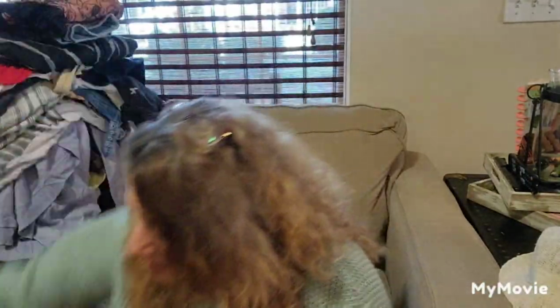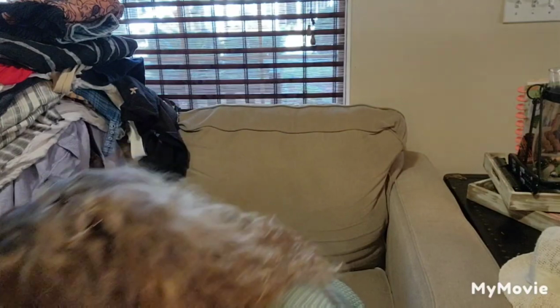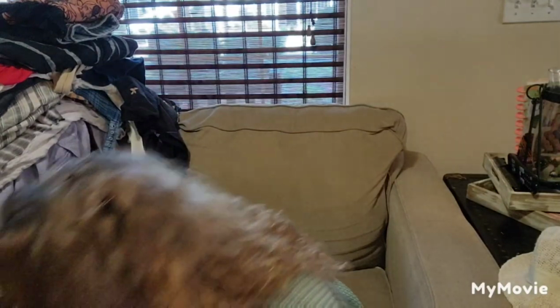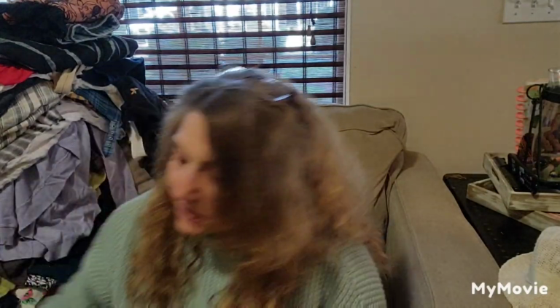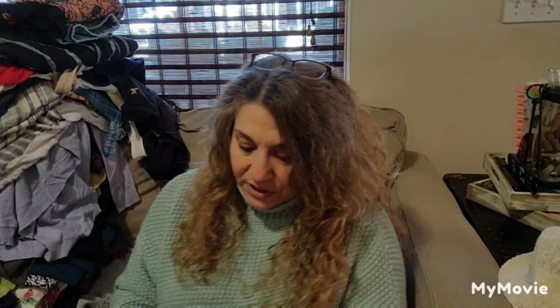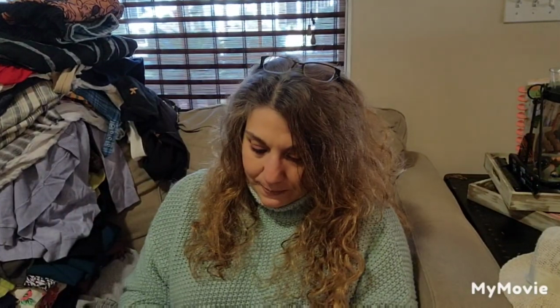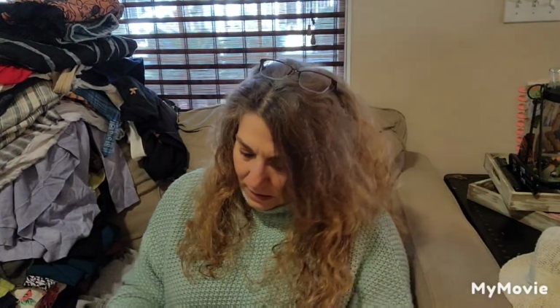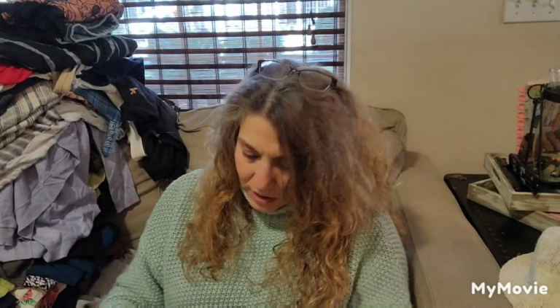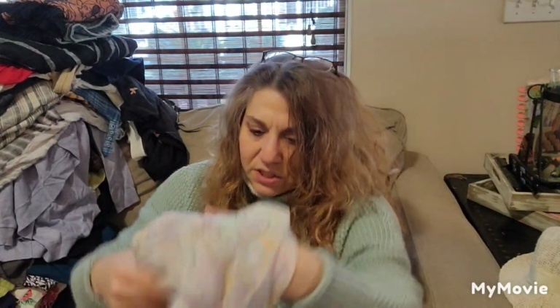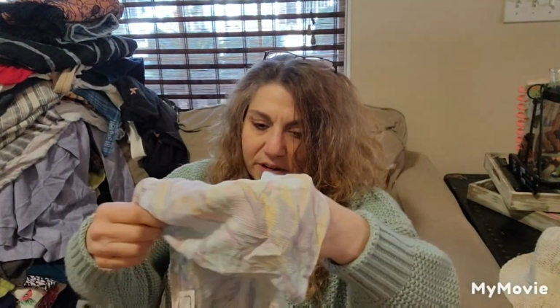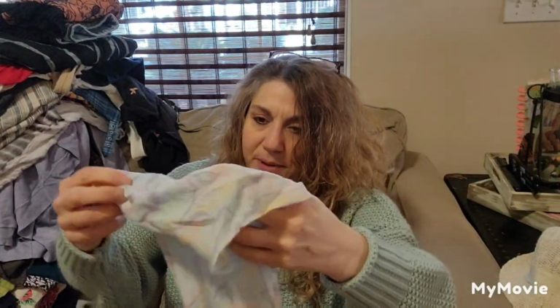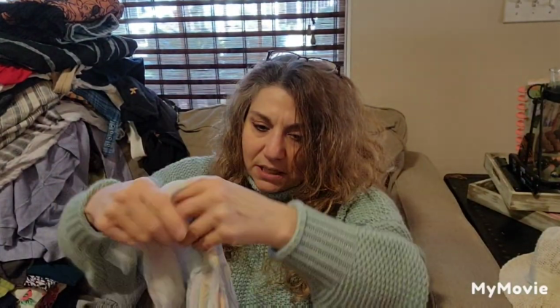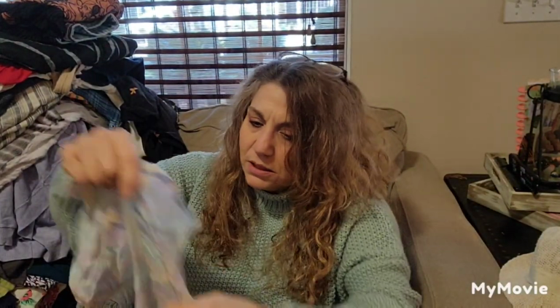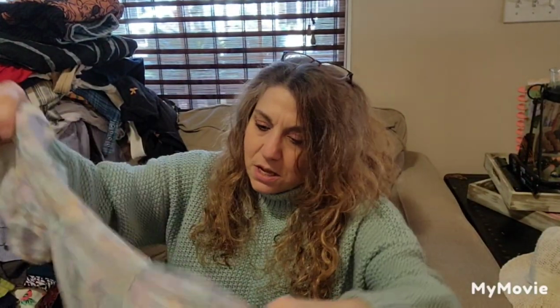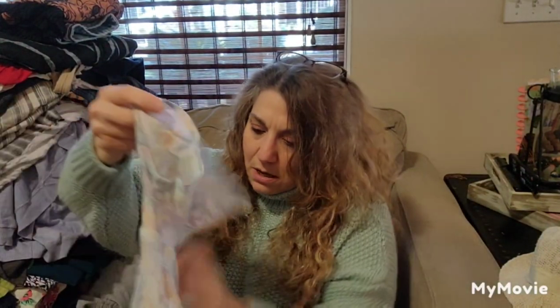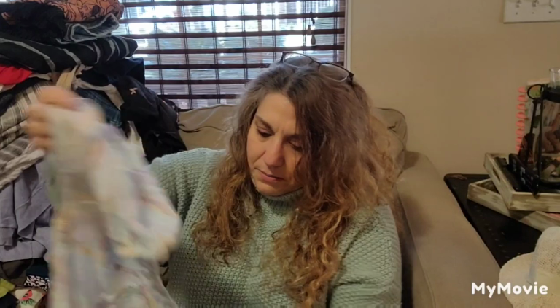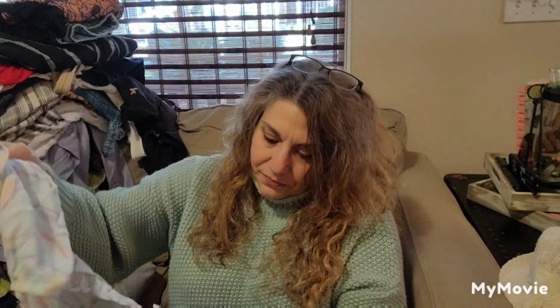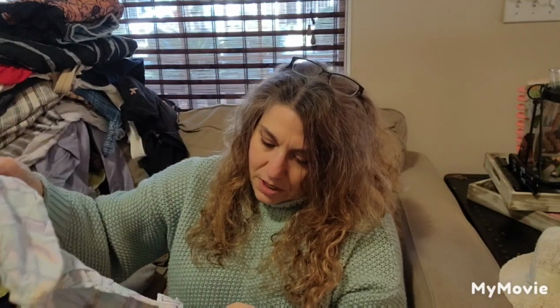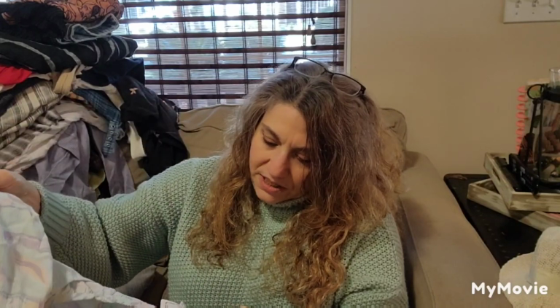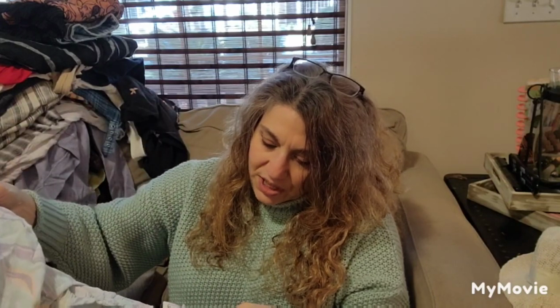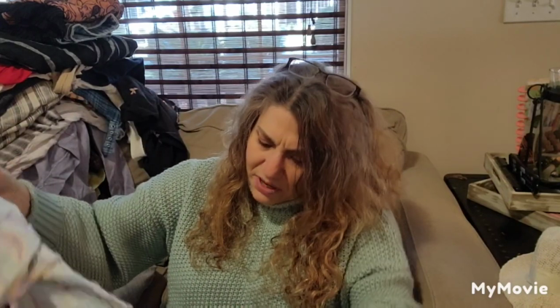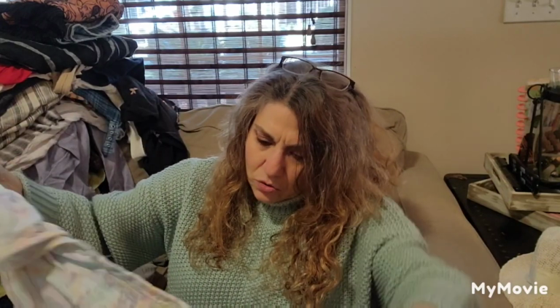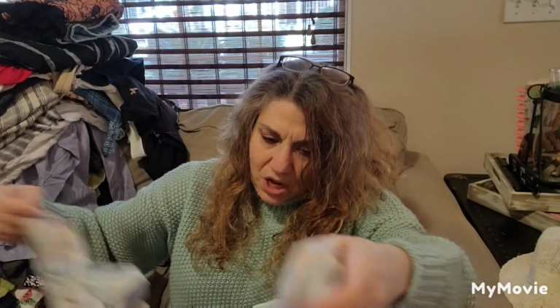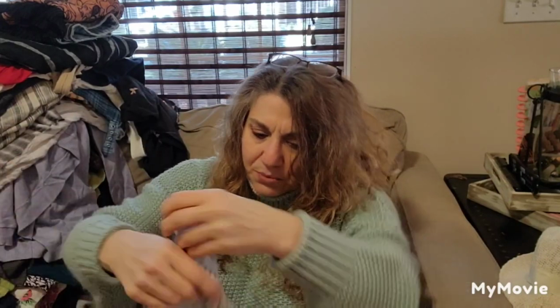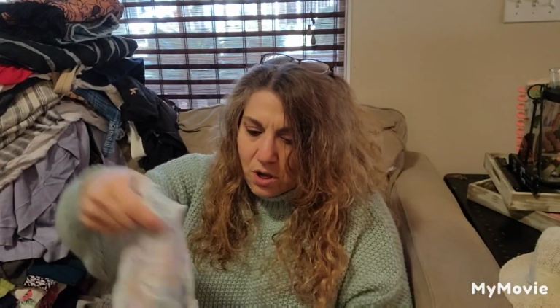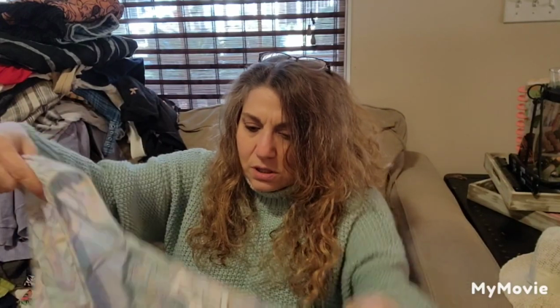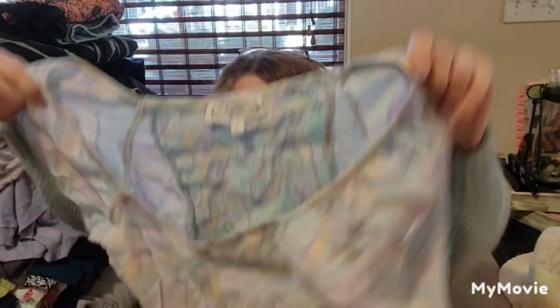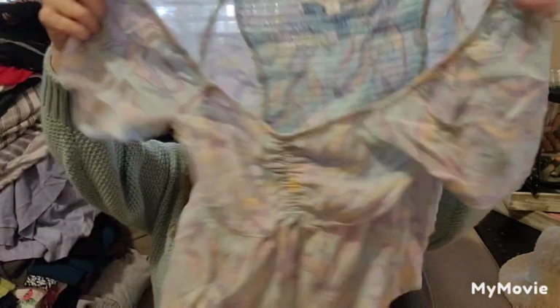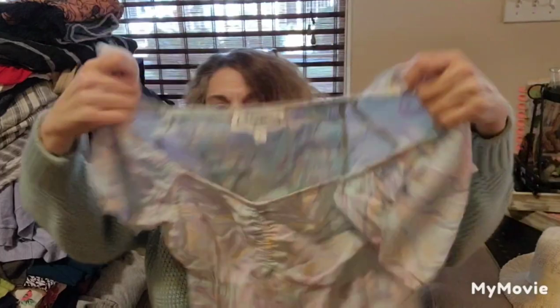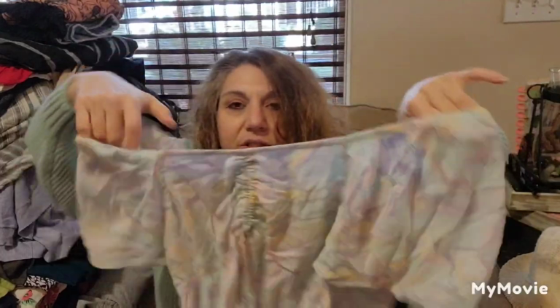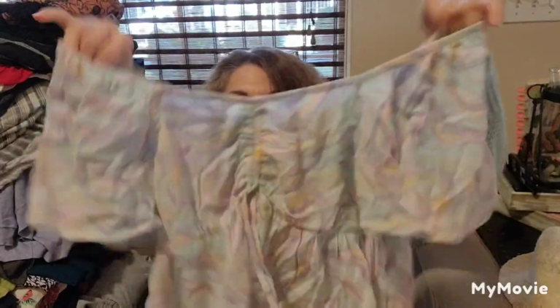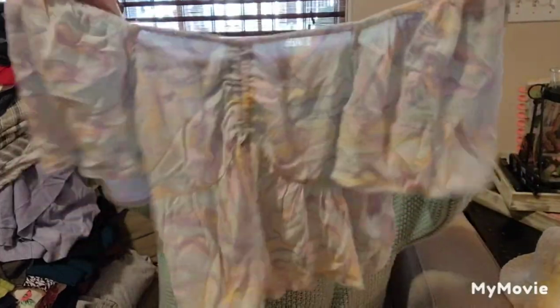This is Tracy Rose, size 11 — just a little mini dress, short dress. It's like embroidered floral. I'll list it. I'm going to be very, very busy.